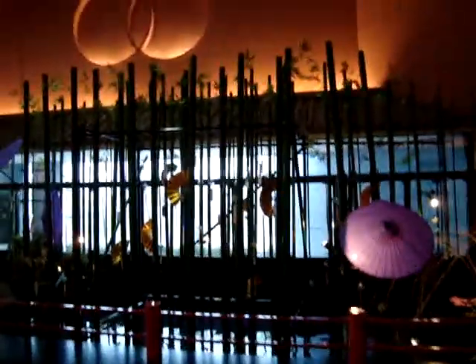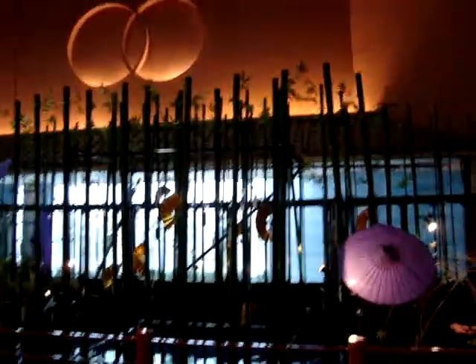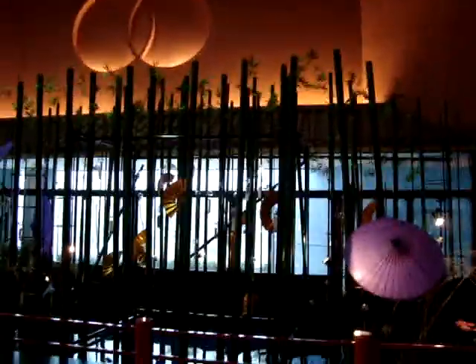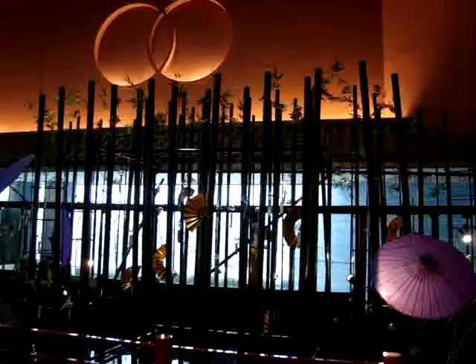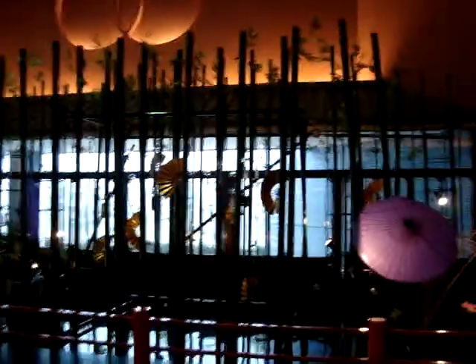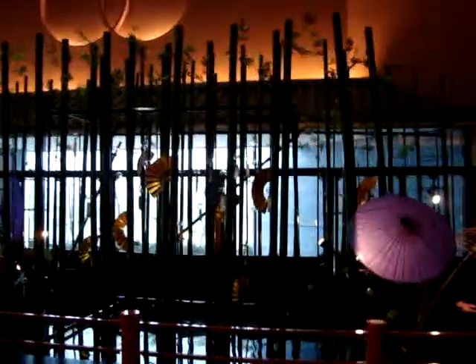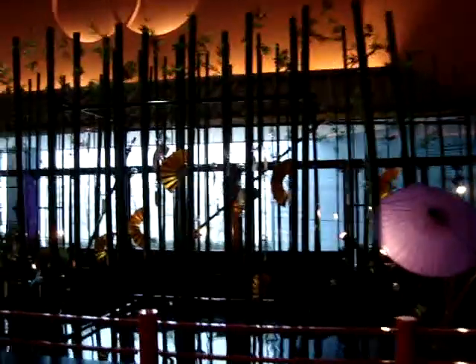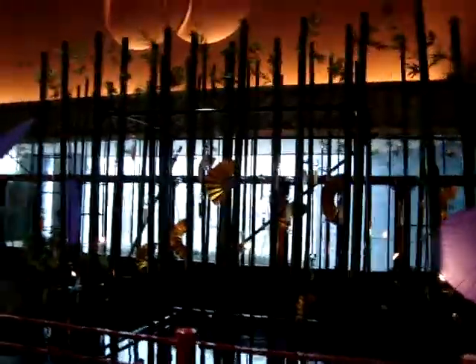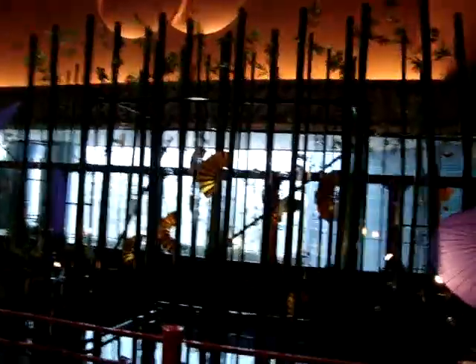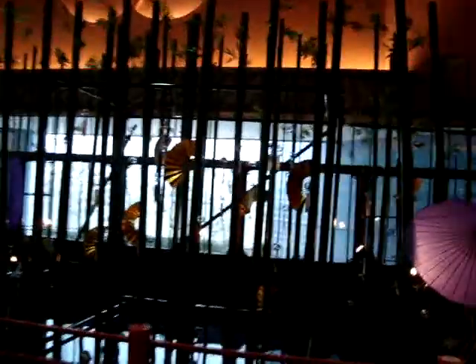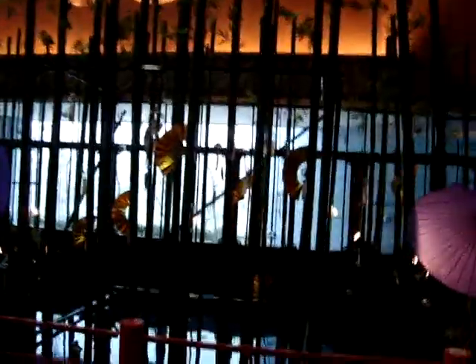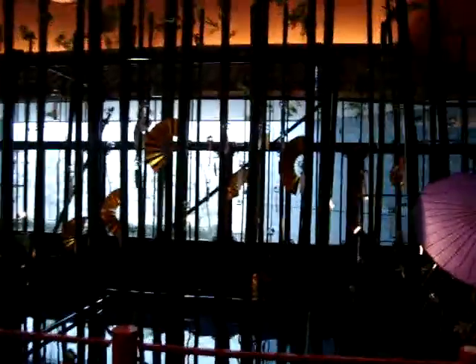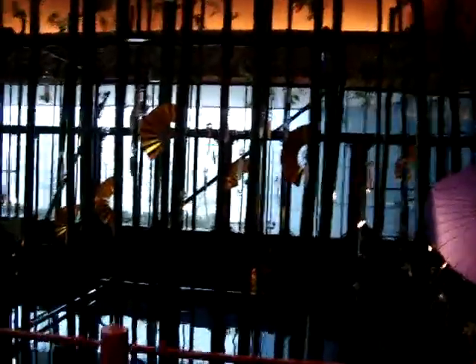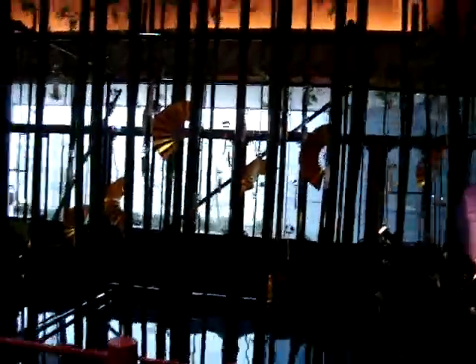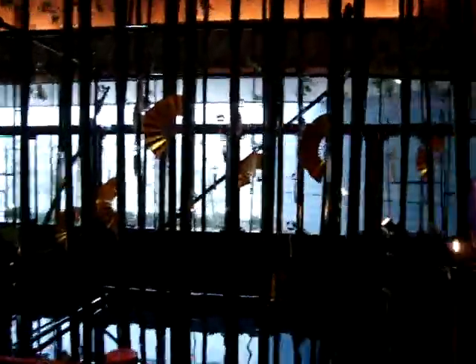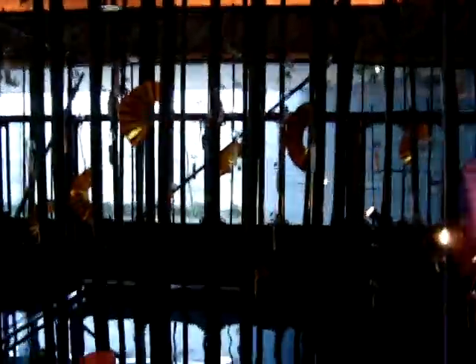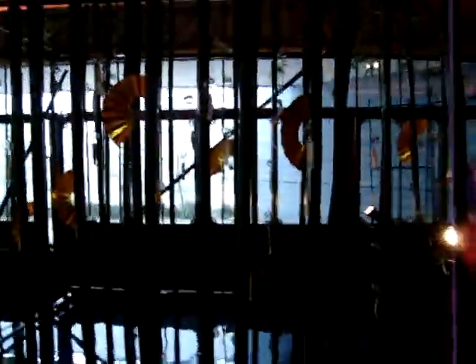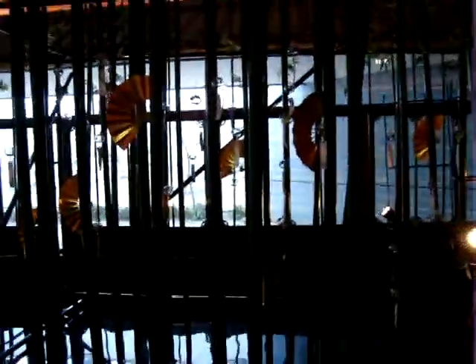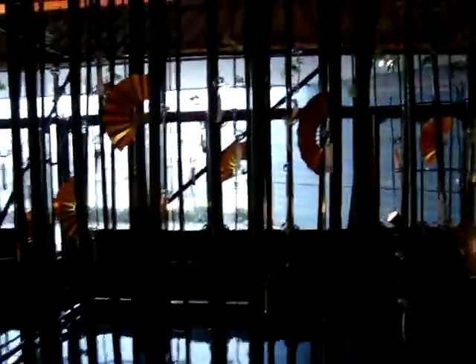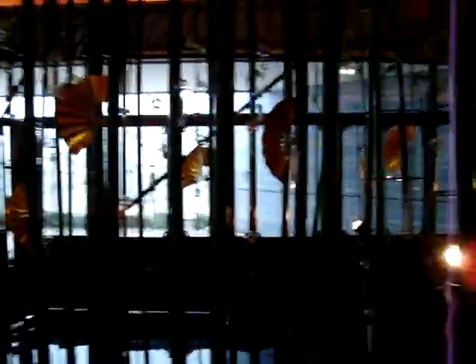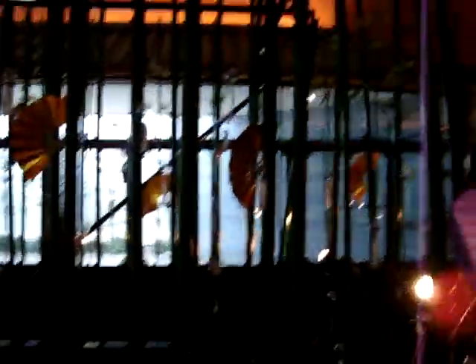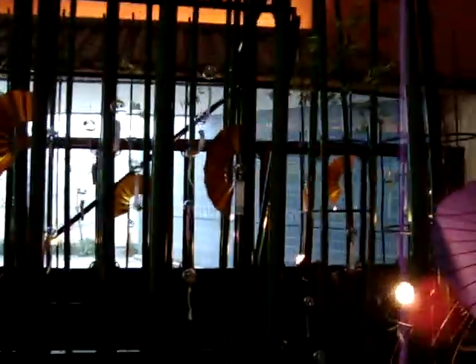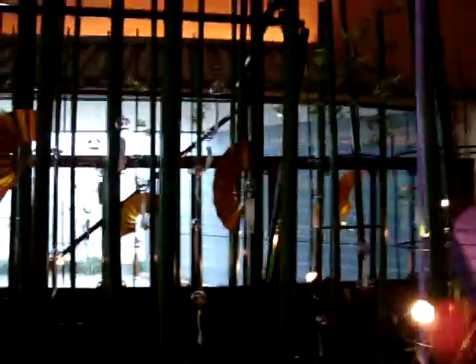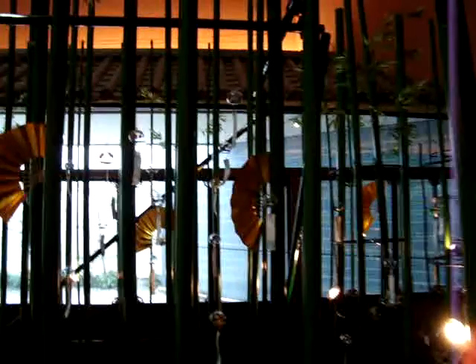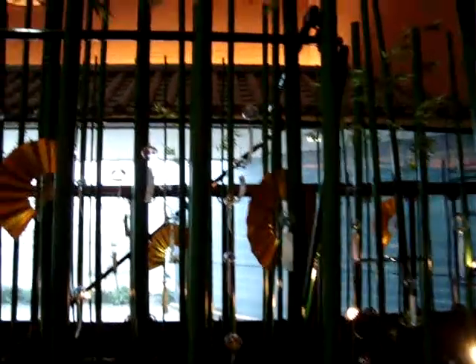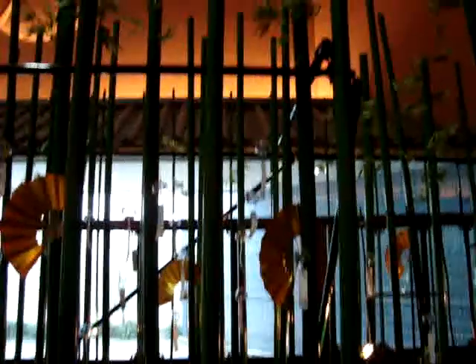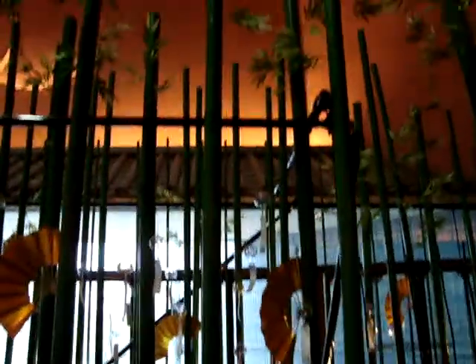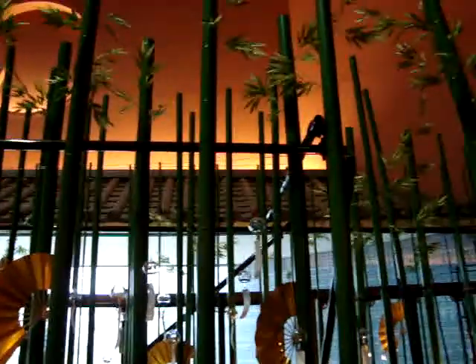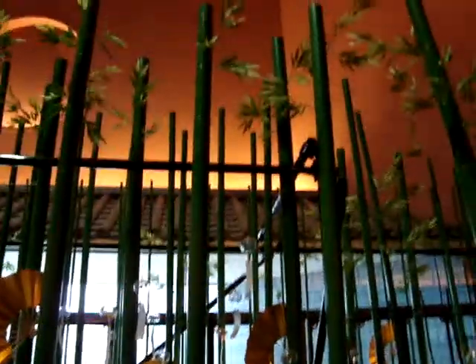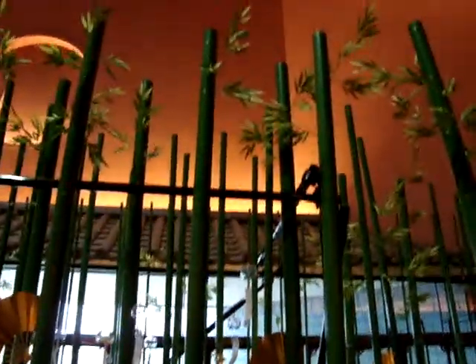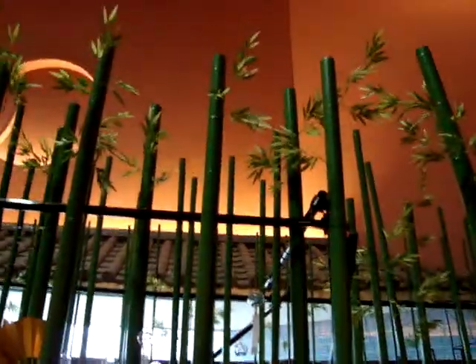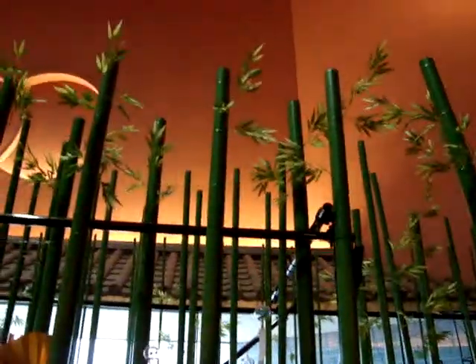They have some bamboo. I don't know if the bamboo are actually growing — they might be, they may be fake. I can't tell. Oh, they look fake. Never mind.